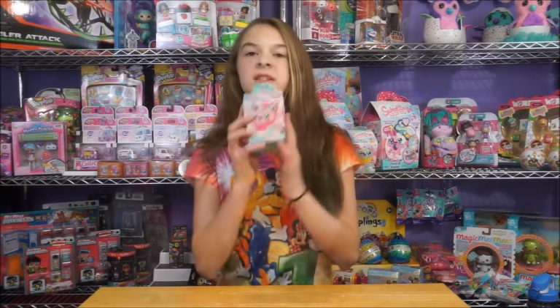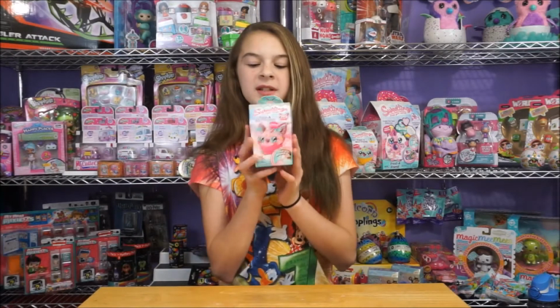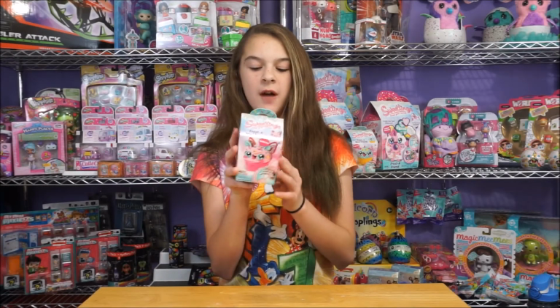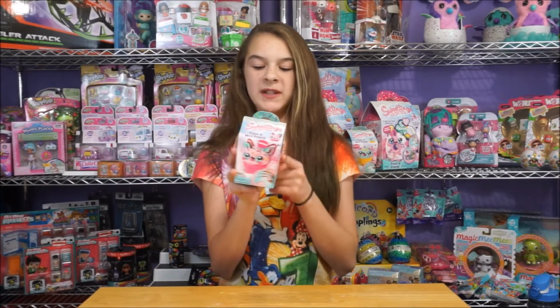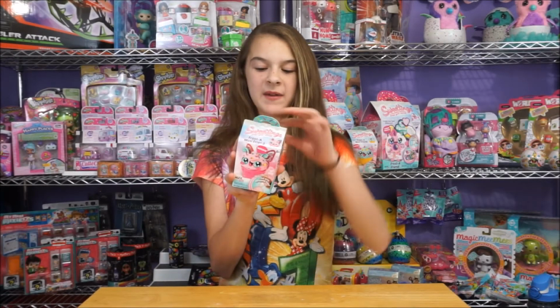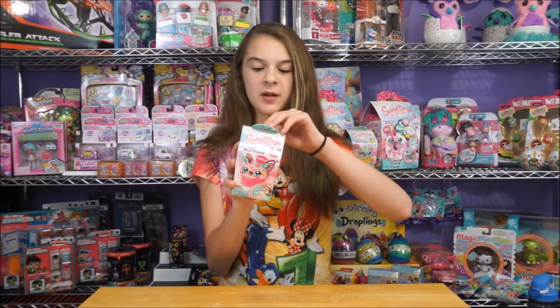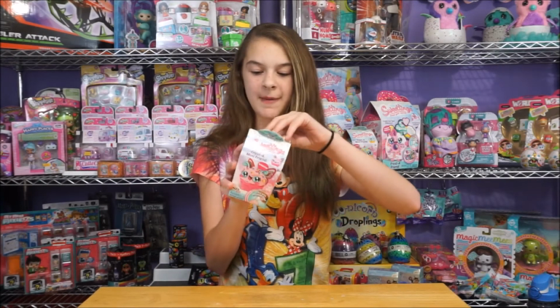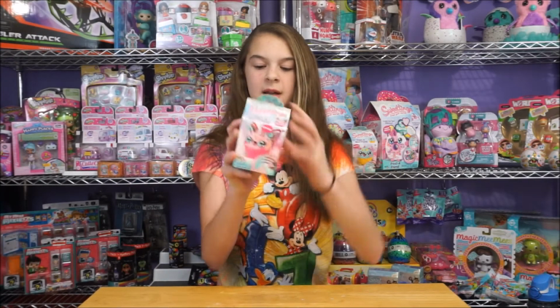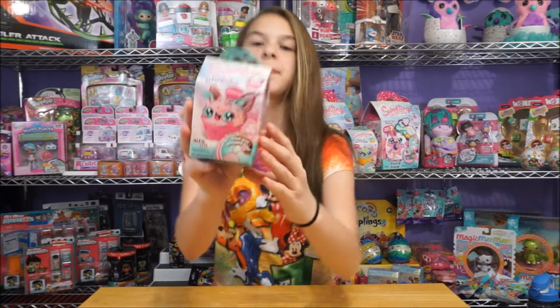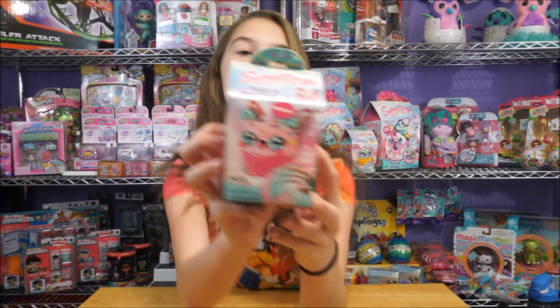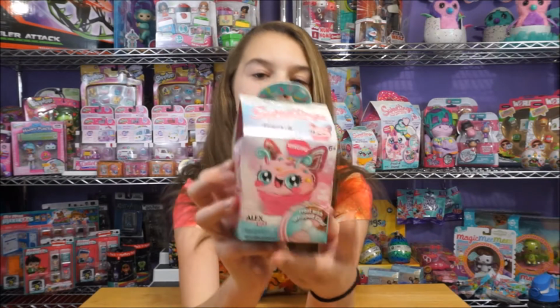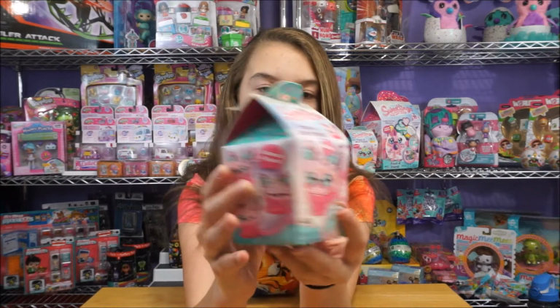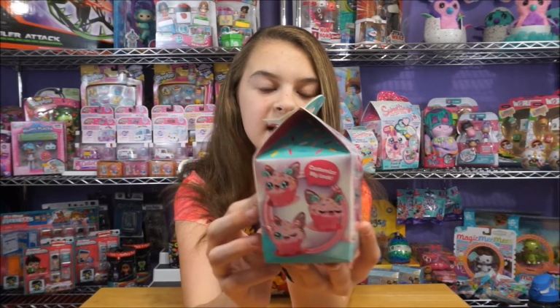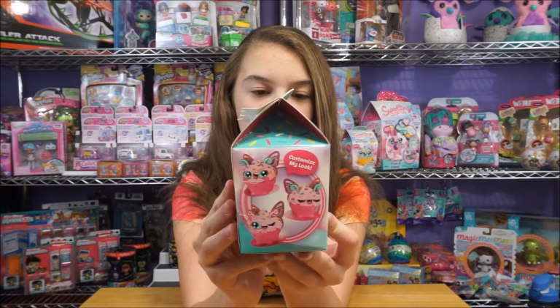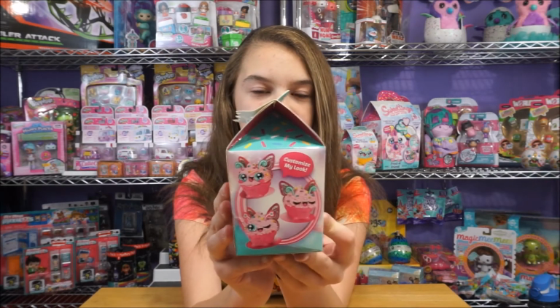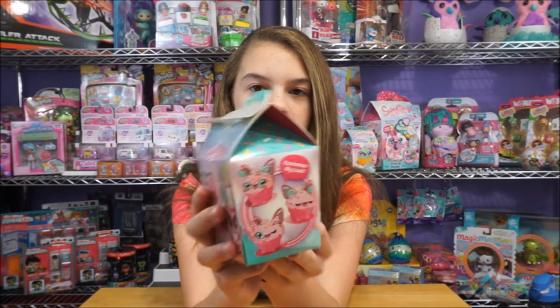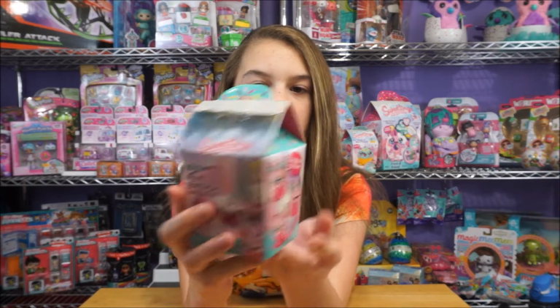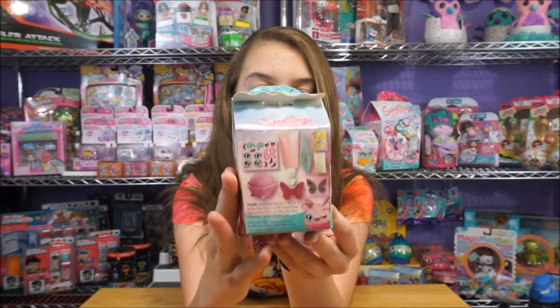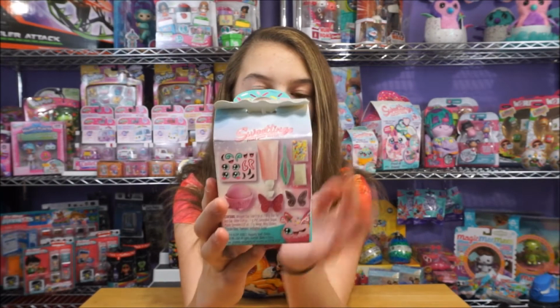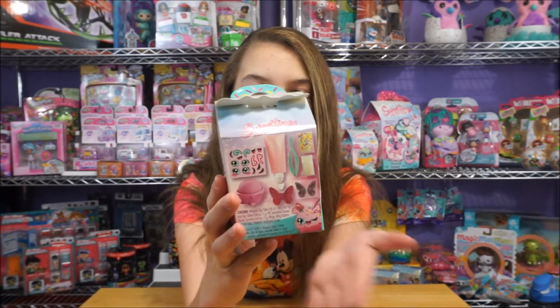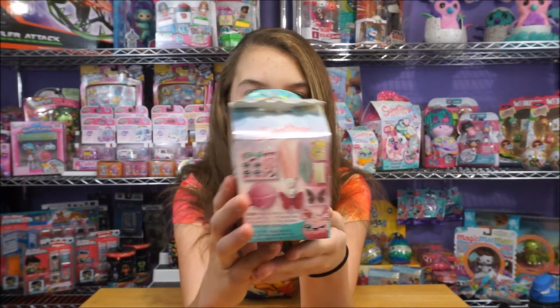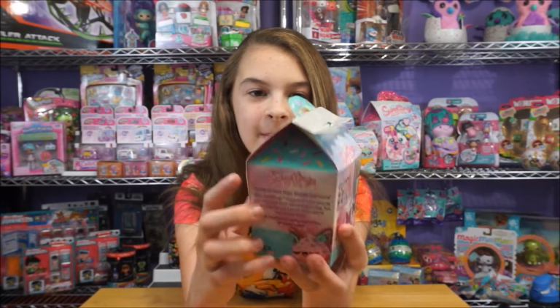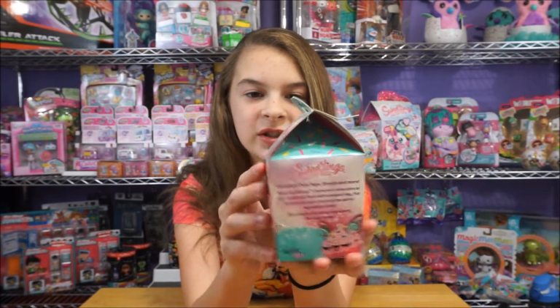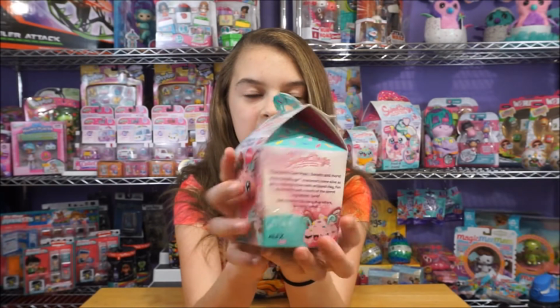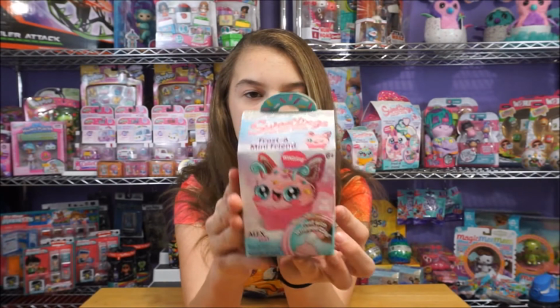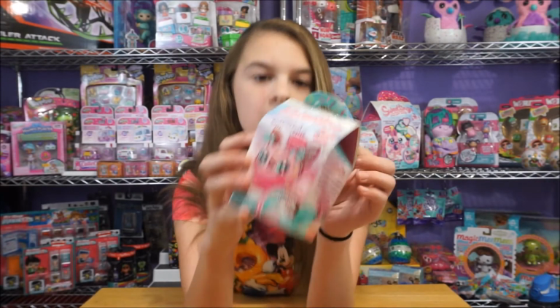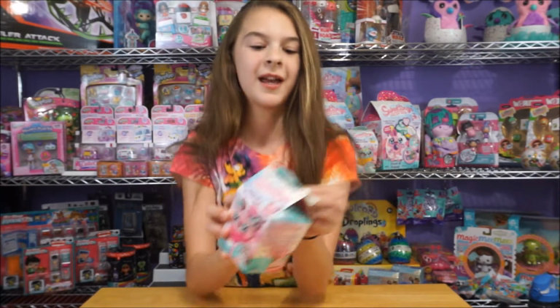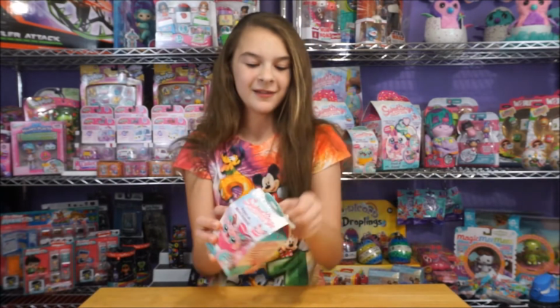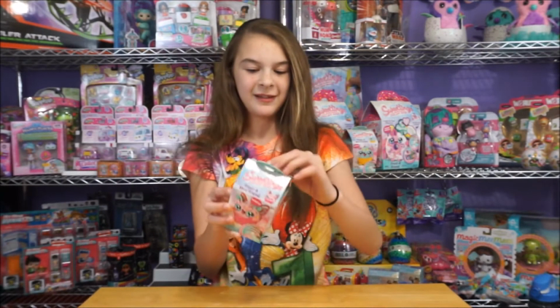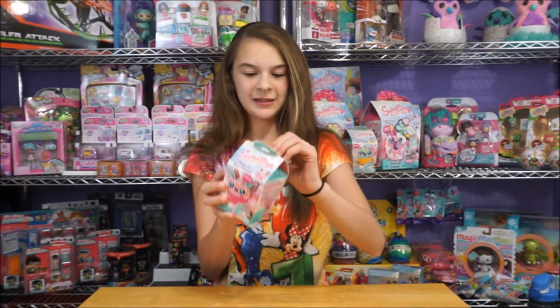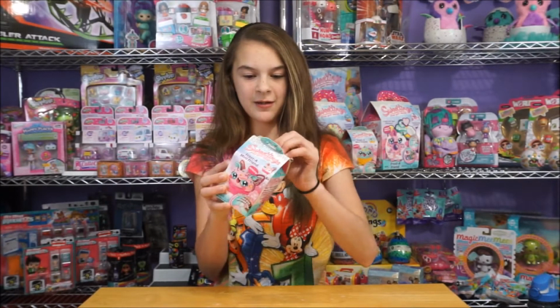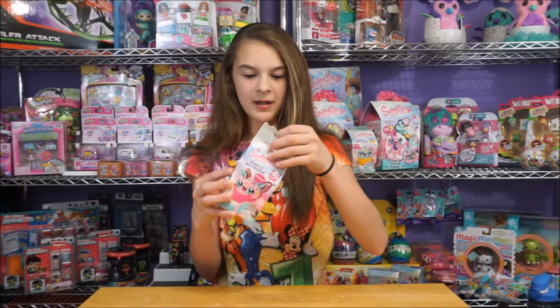So we're going to start off with this pack, and this is the little Butterfly Pack. Here's the front of the box, and I just want to take a minute to just acknowledge the packaging, because the packaging is so cute! Okay, so let's go ahead and open it up.